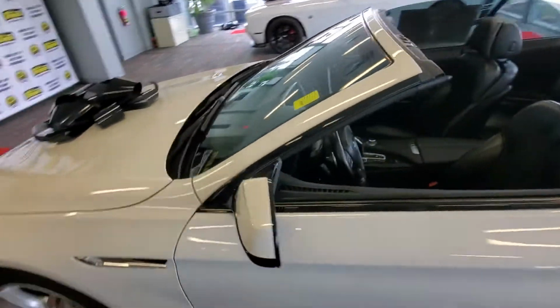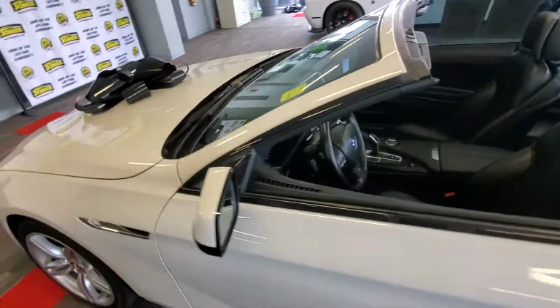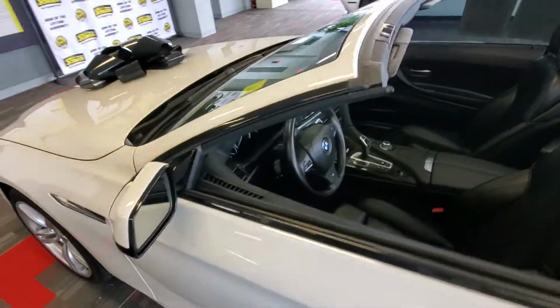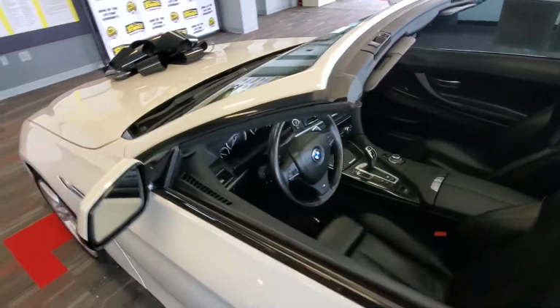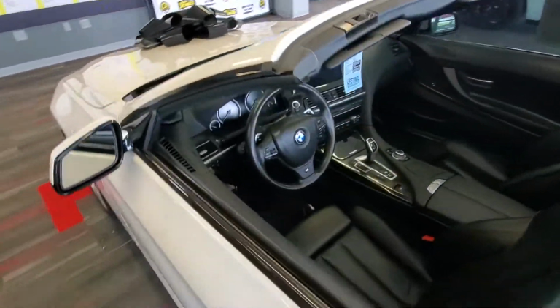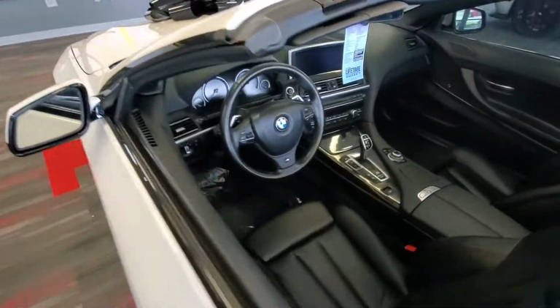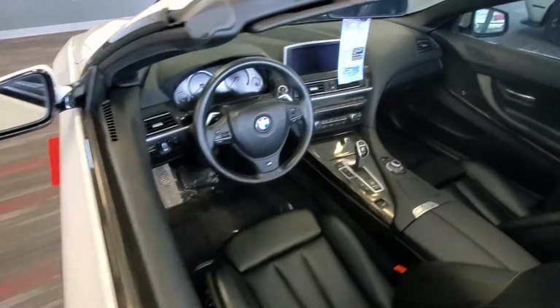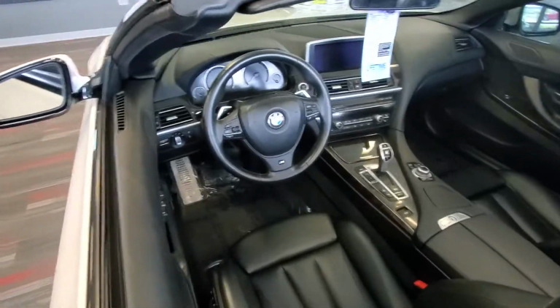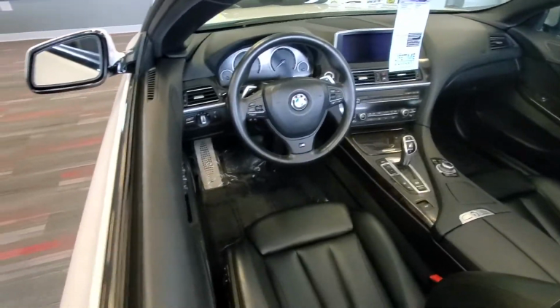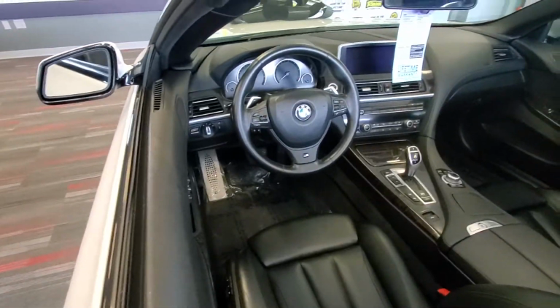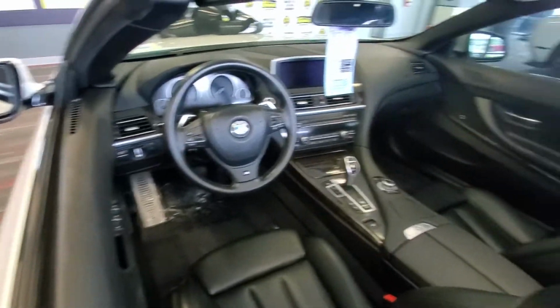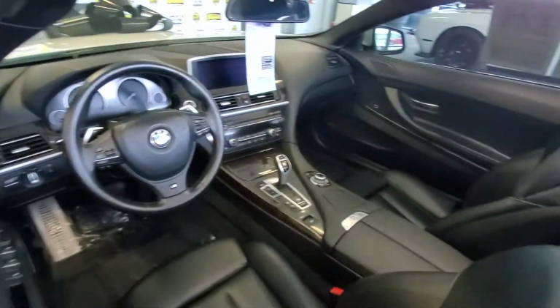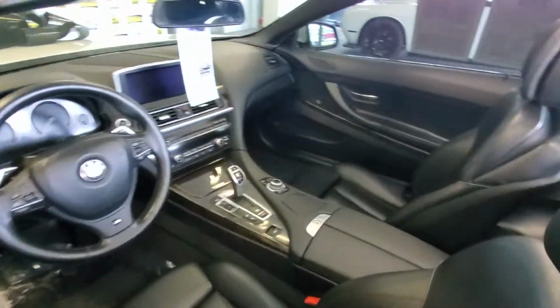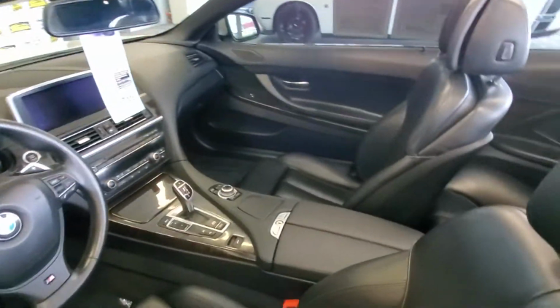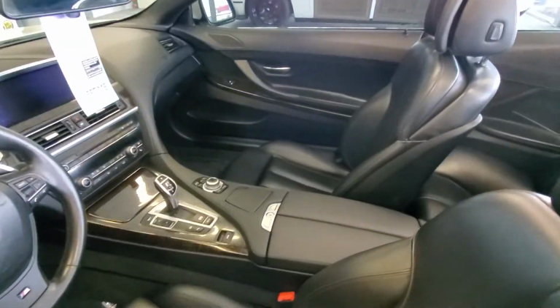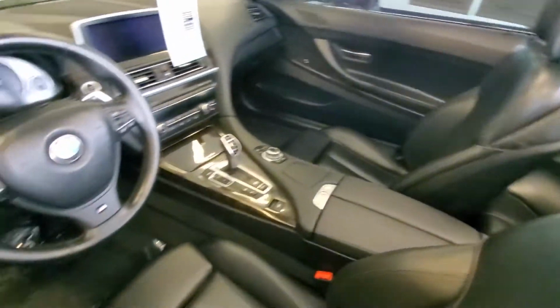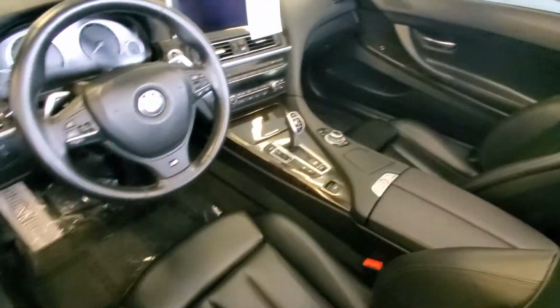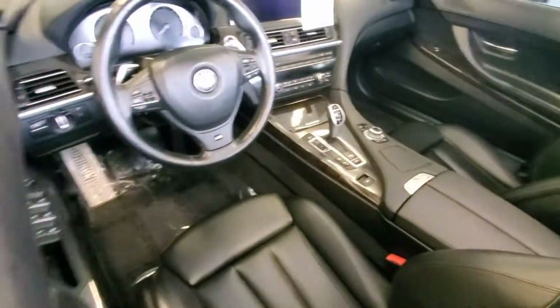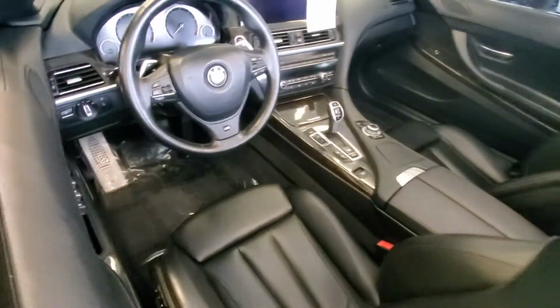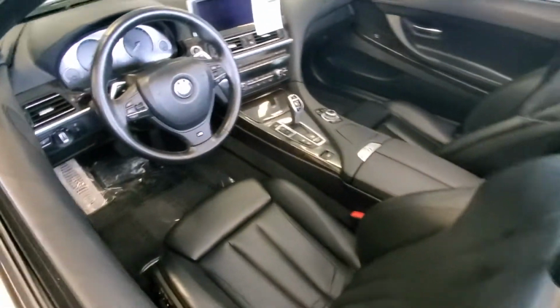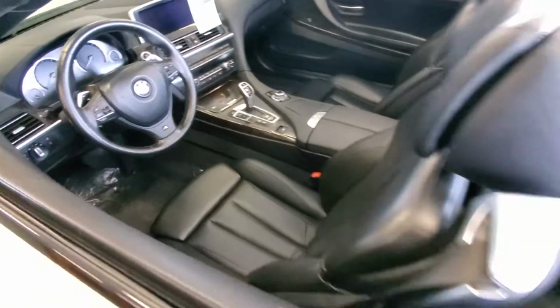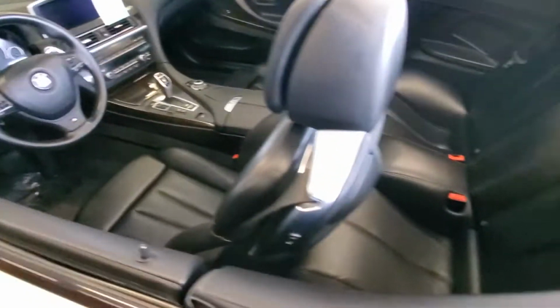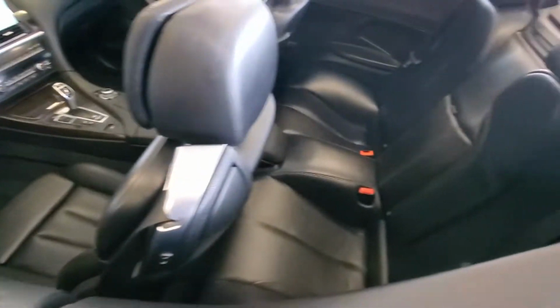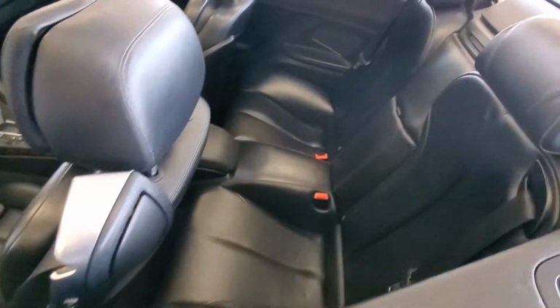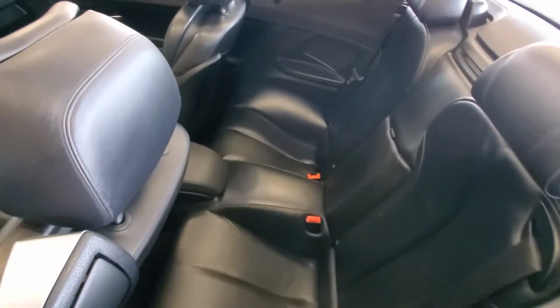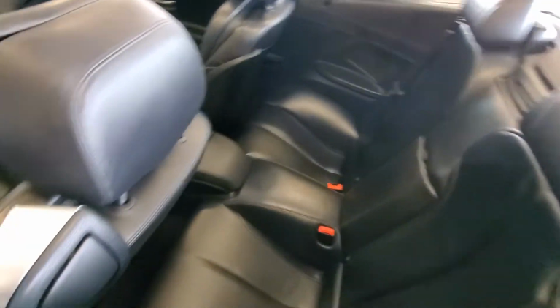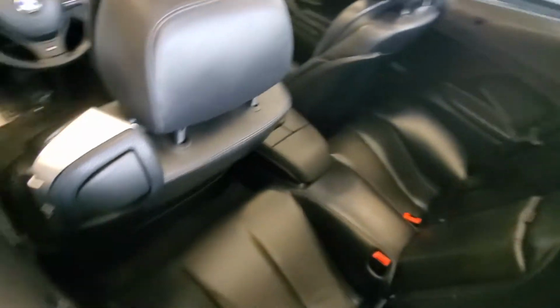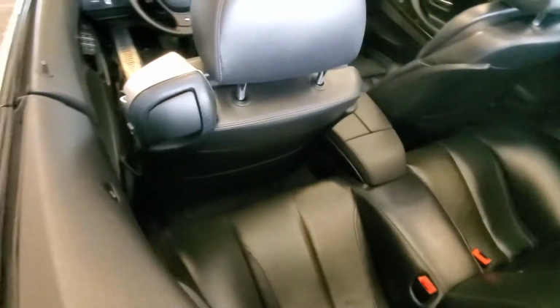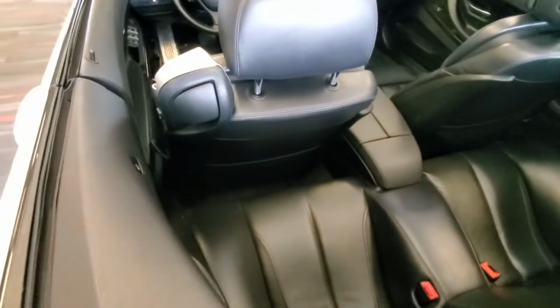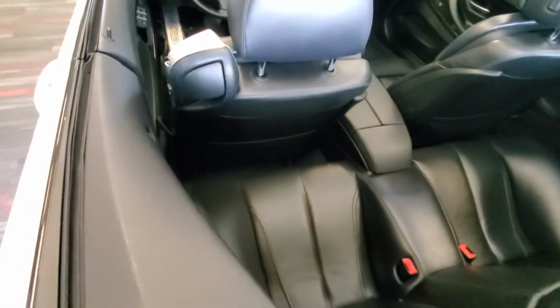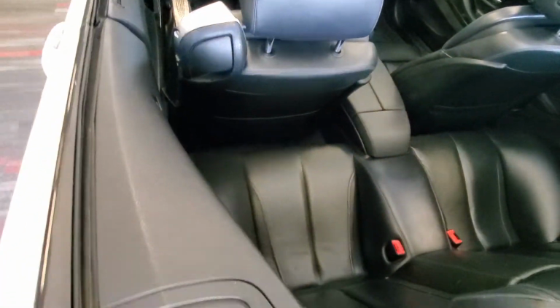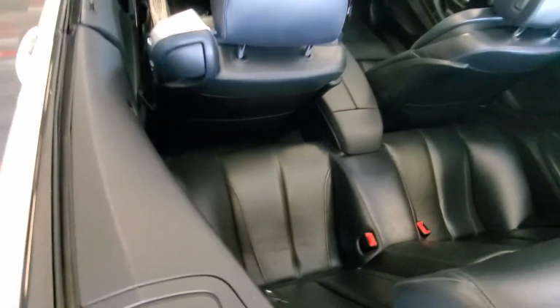Here's the interior. The pictures that you've seen online will substantiate everything I'm showing you right here. Back seat, if you can call it that — probably never had anybody in it.